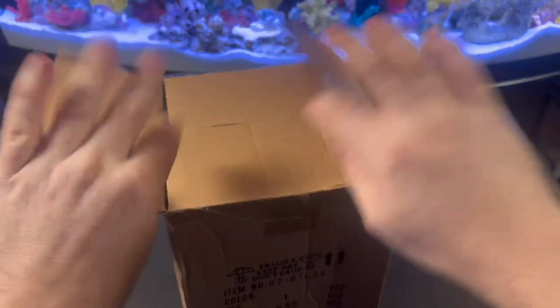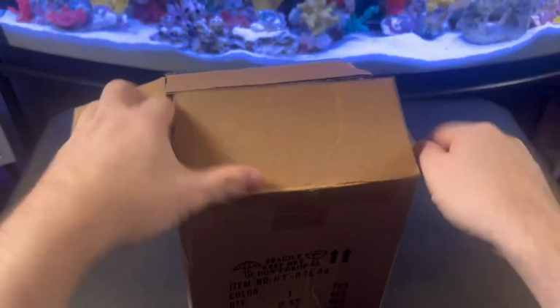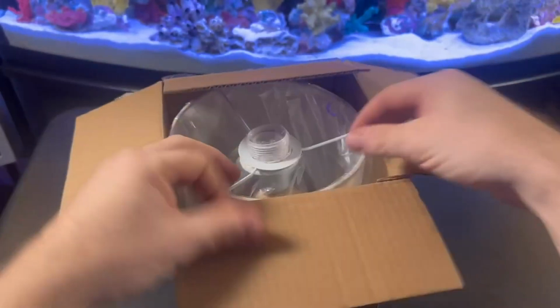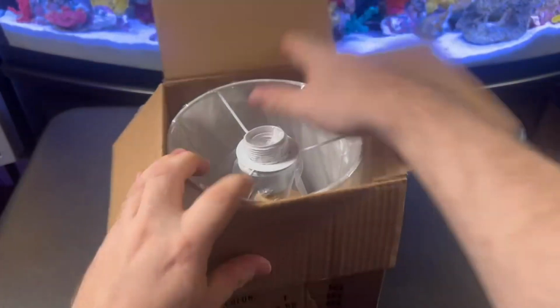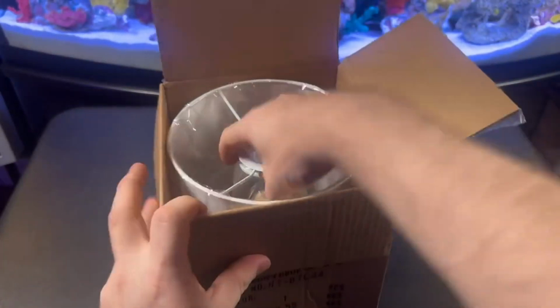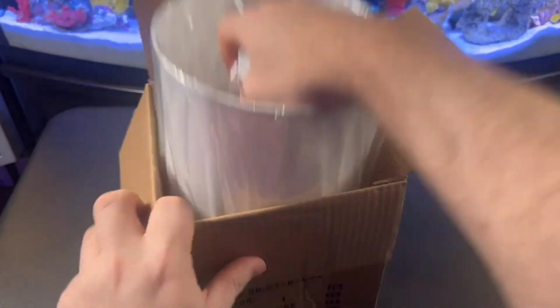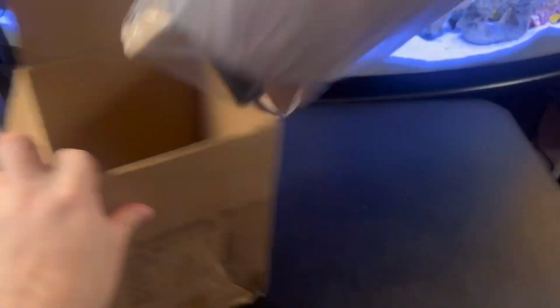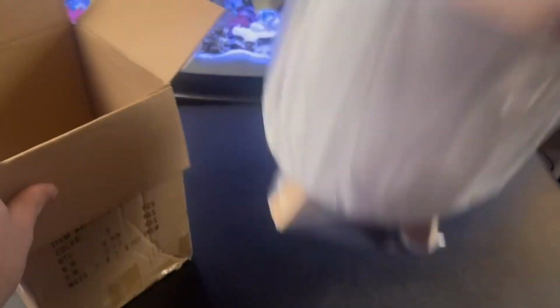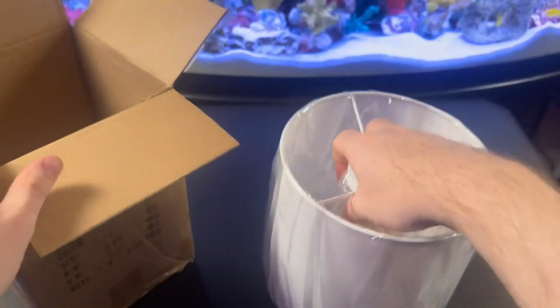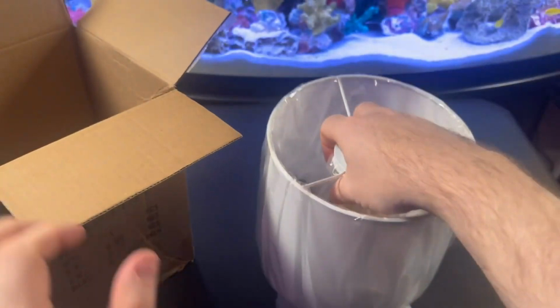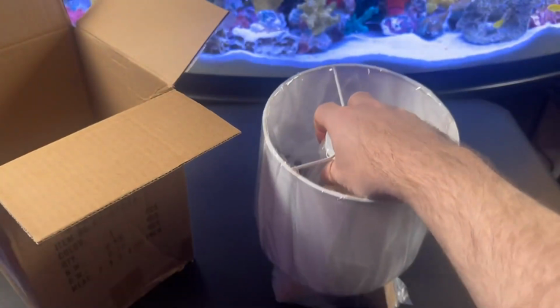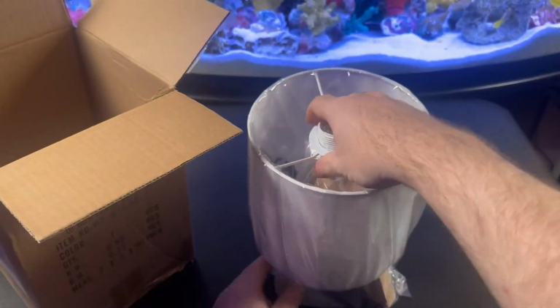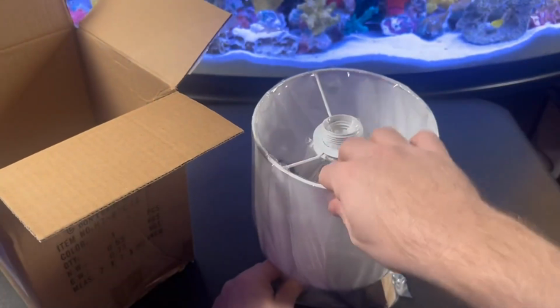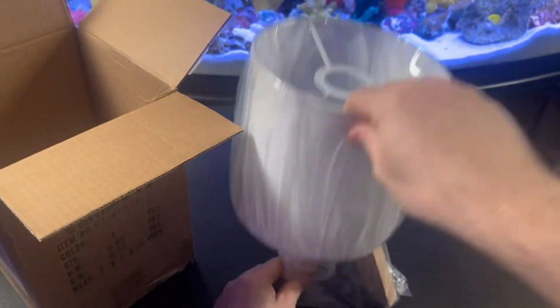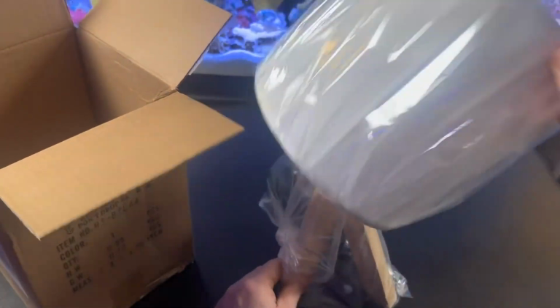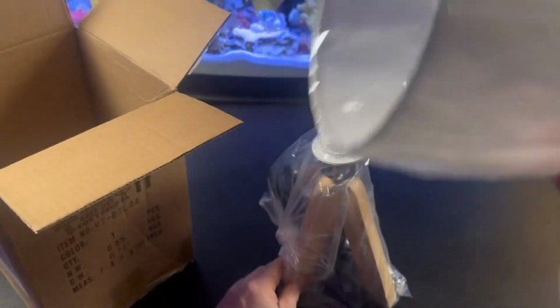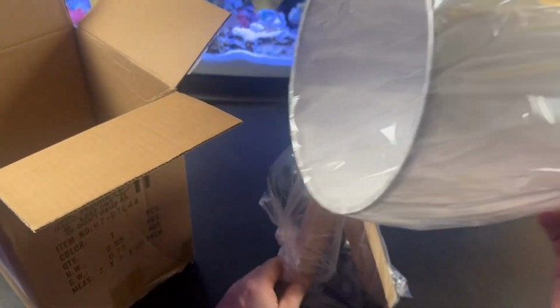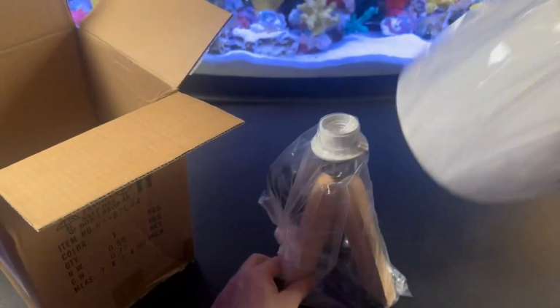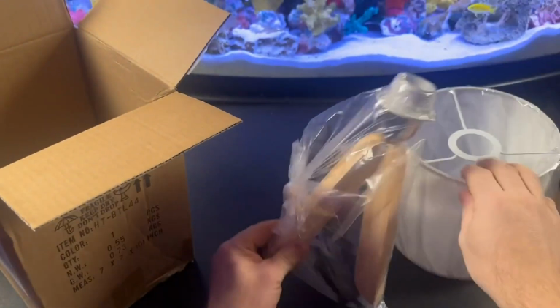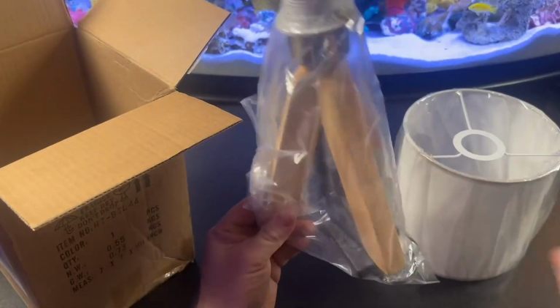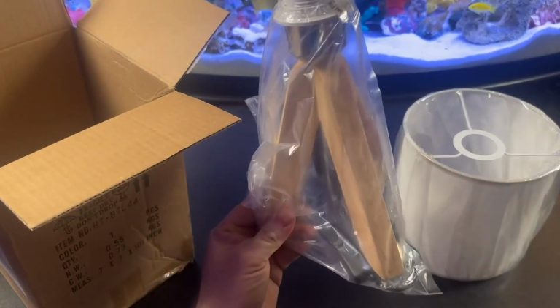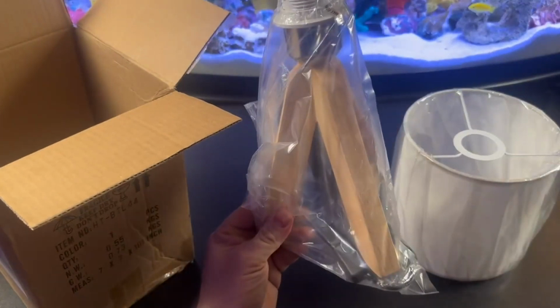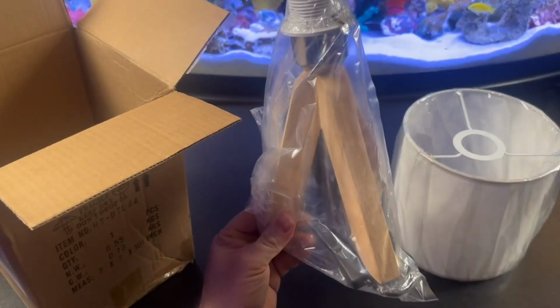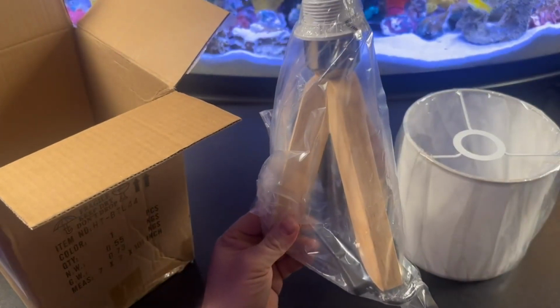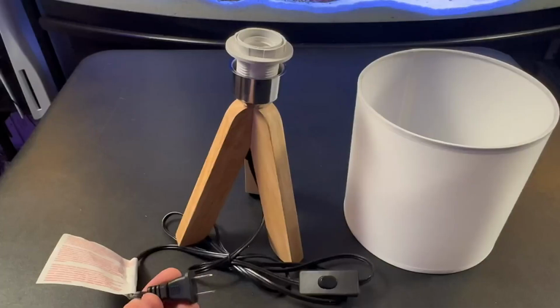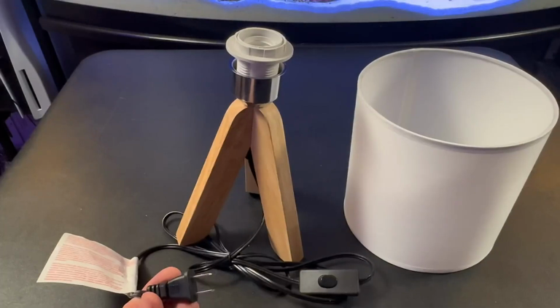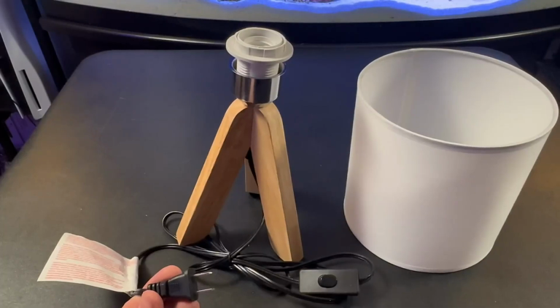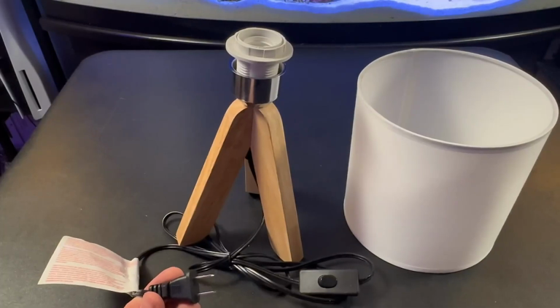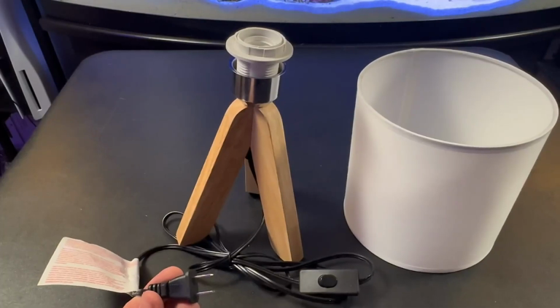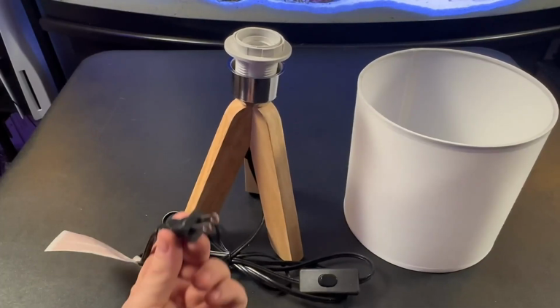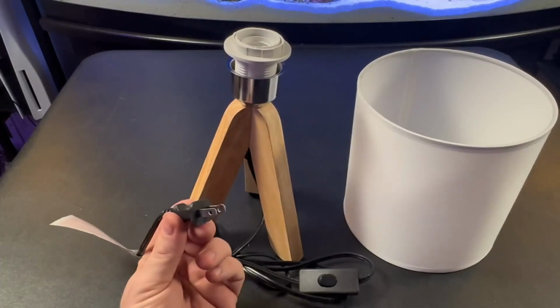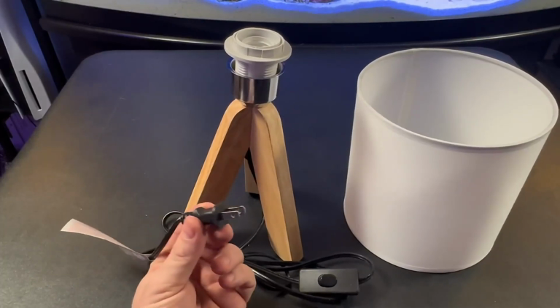Let's get this thing out. As soon as we get it out, we notice that the lamp shade and the bottom piece are both put in plastic. So let's go ahead and get it out of the plastic. Now that I got it out, let's go ahead and get into it.